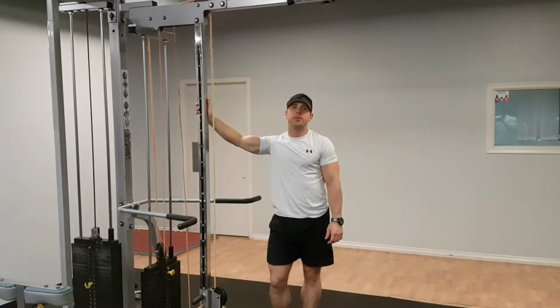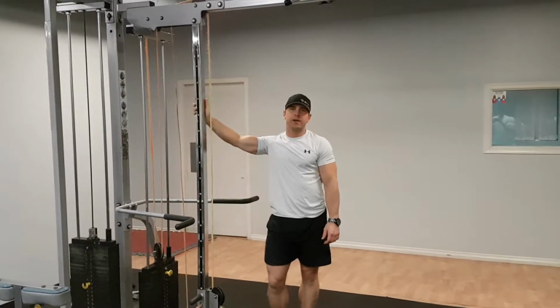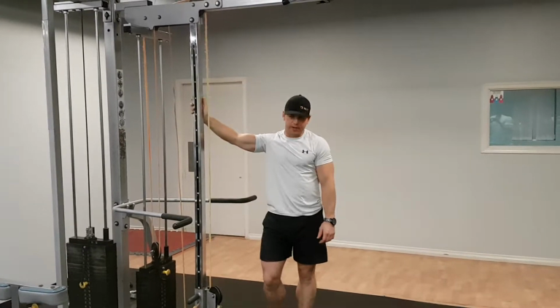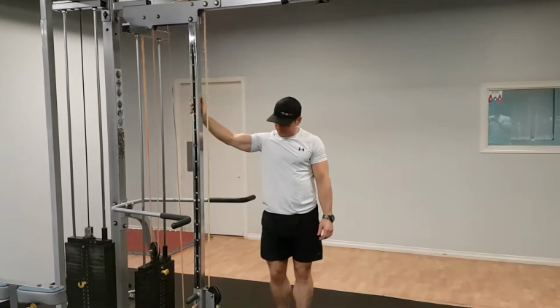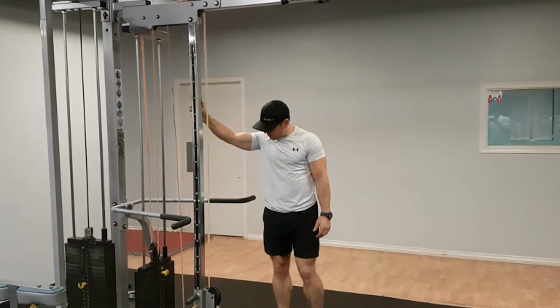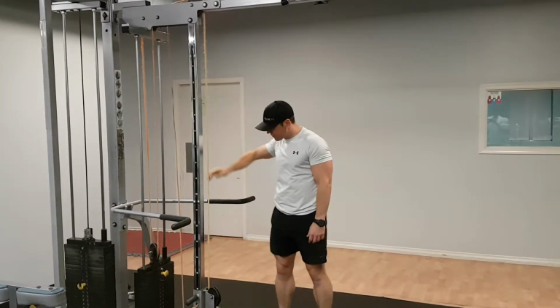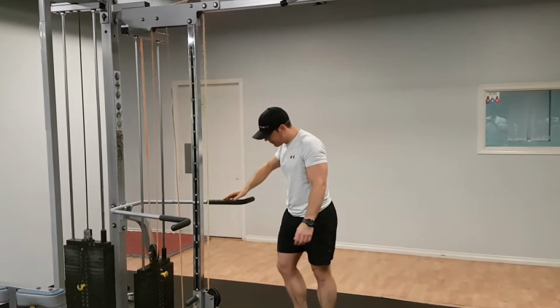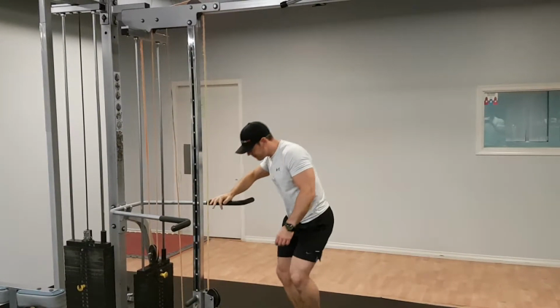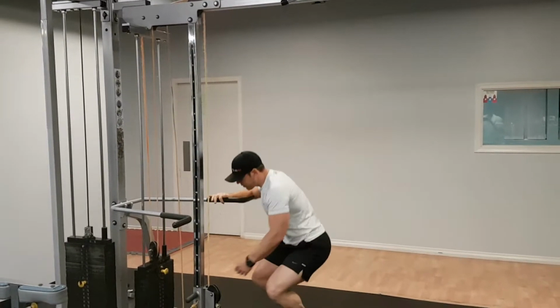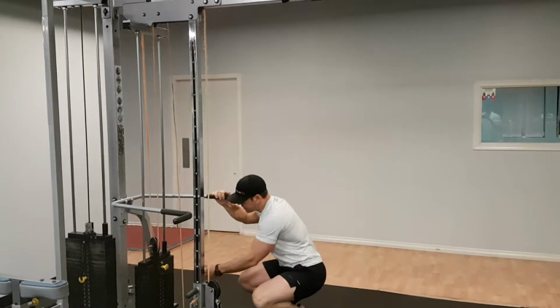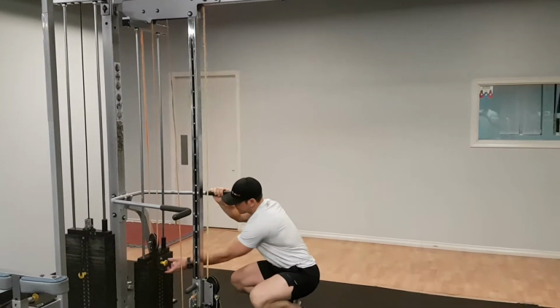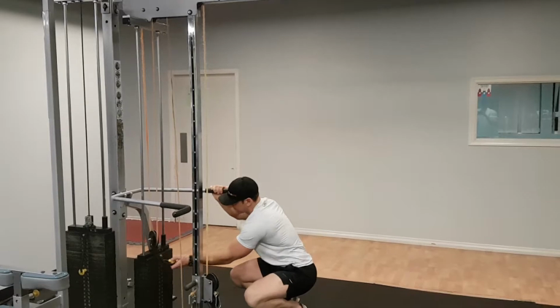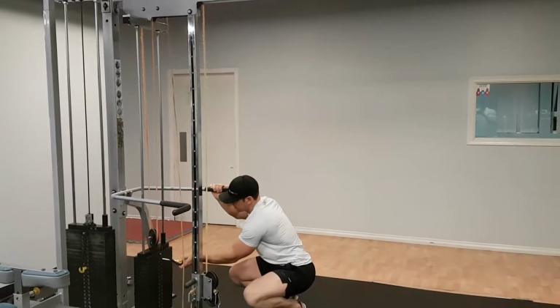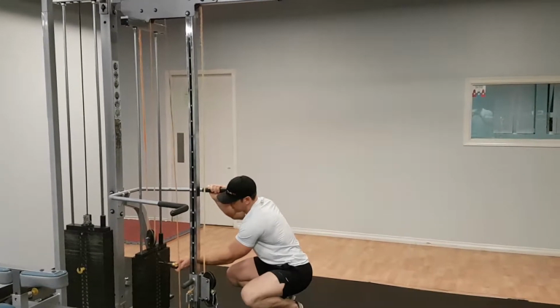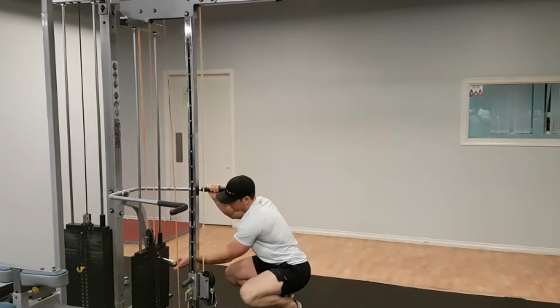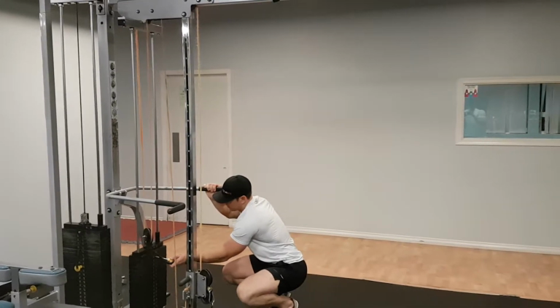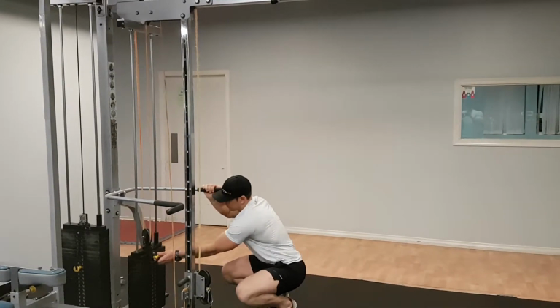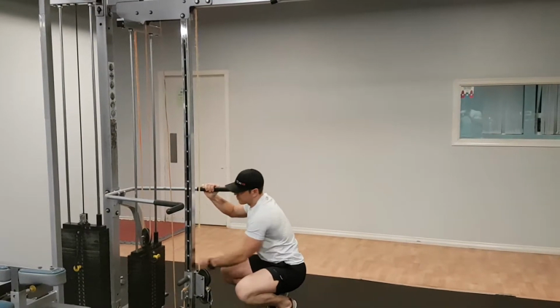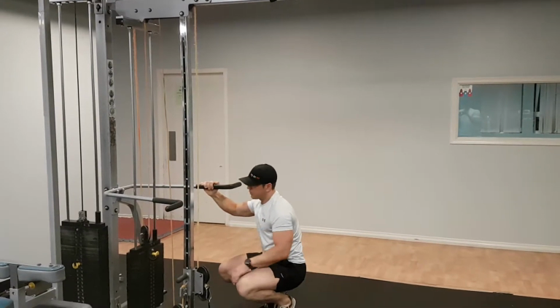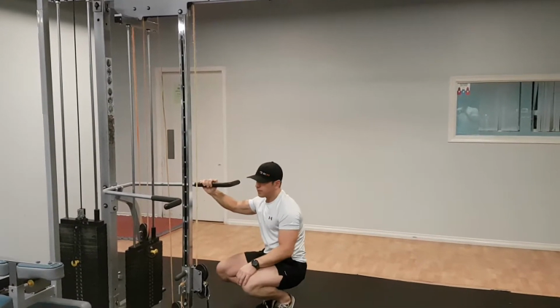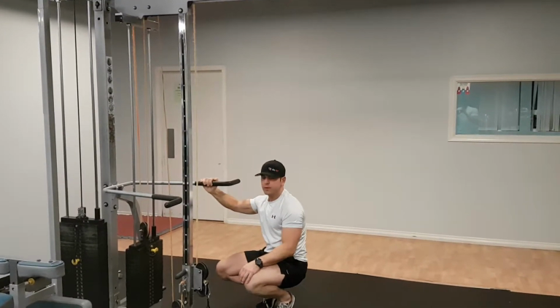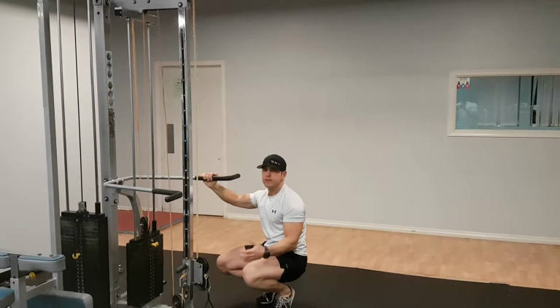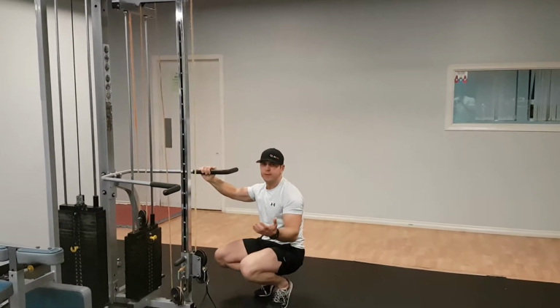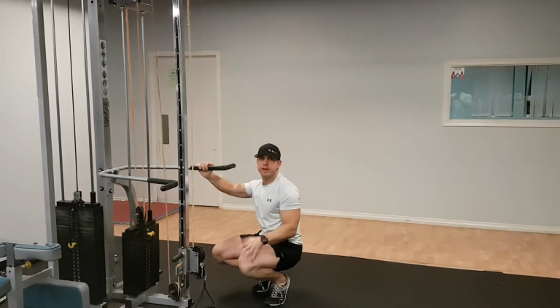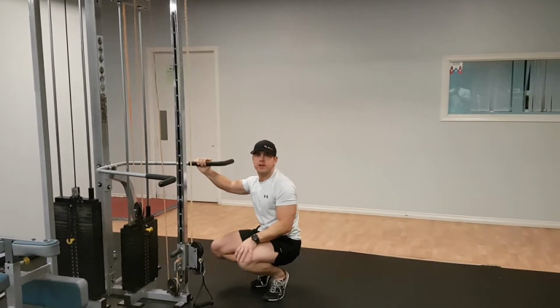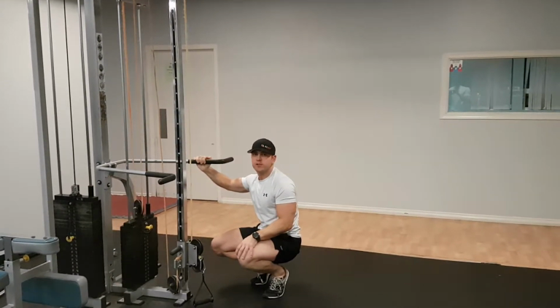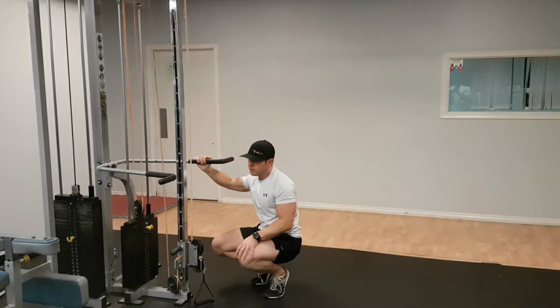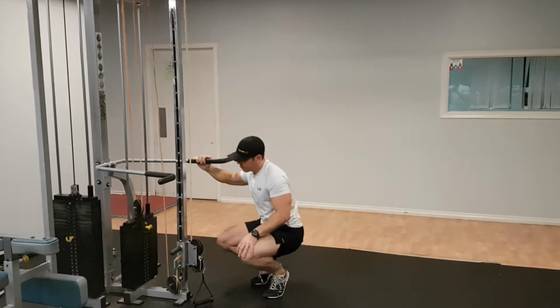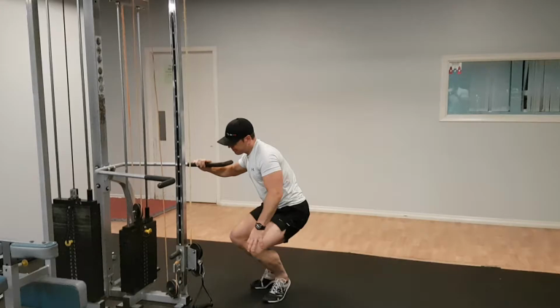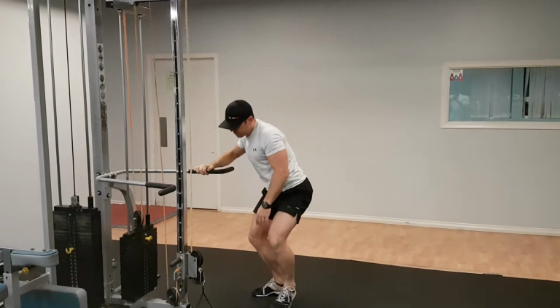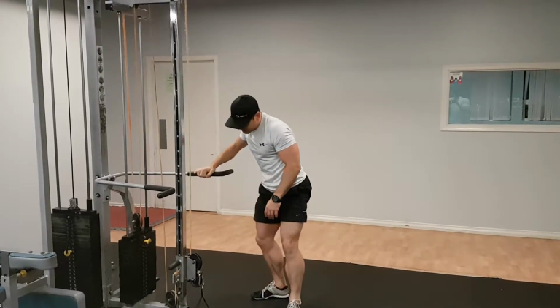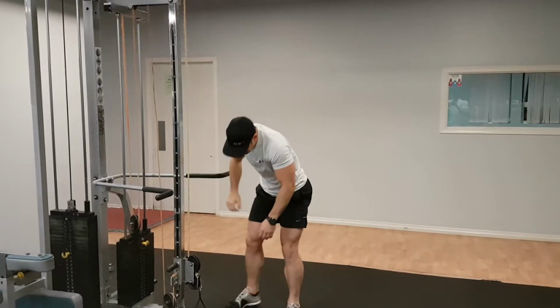Cable lateral raise. First off, find a weight that's appropriate for you. It's a difficult exercise so you don't need a lot of weight. Keep it pretty light.